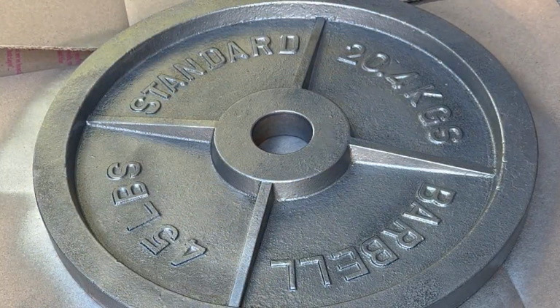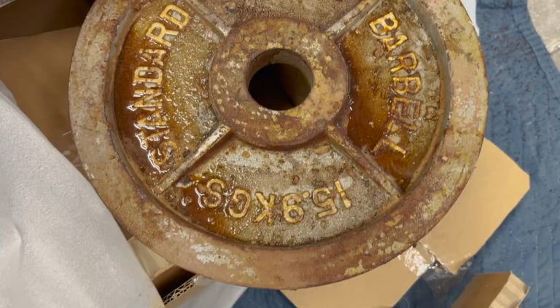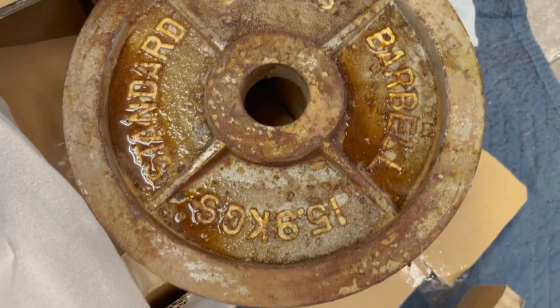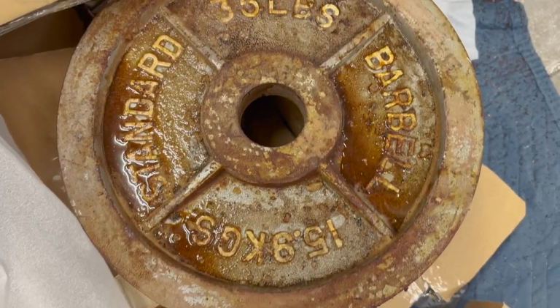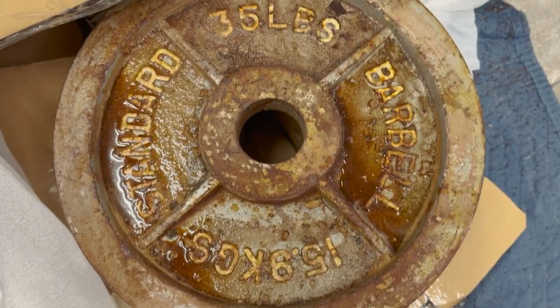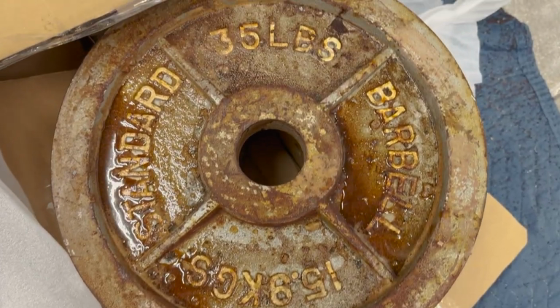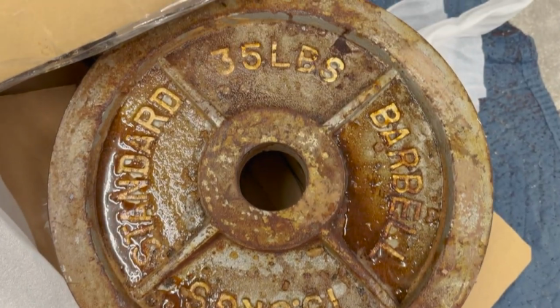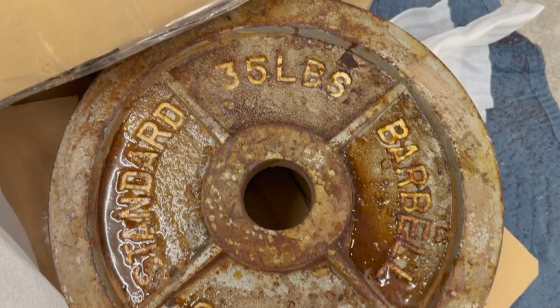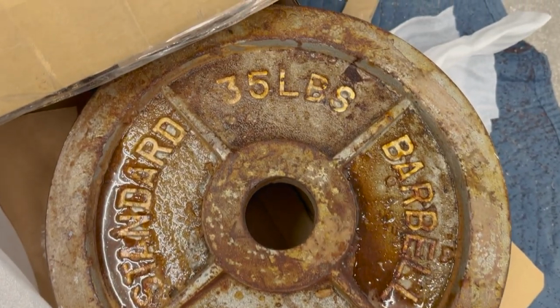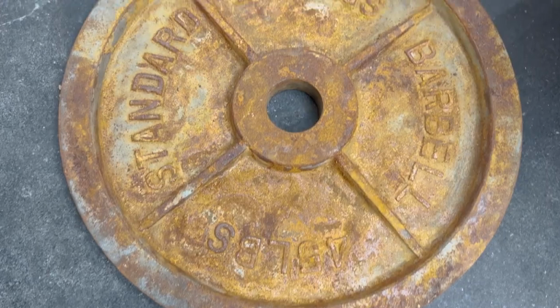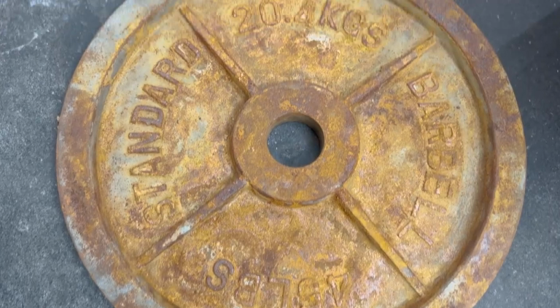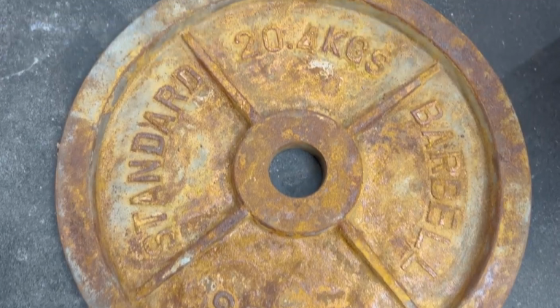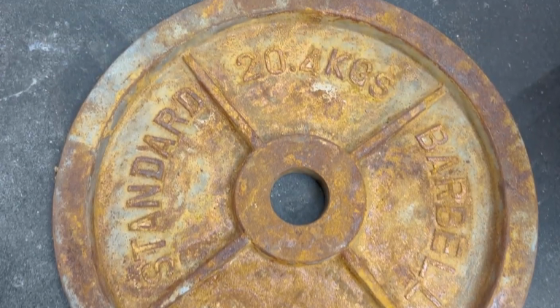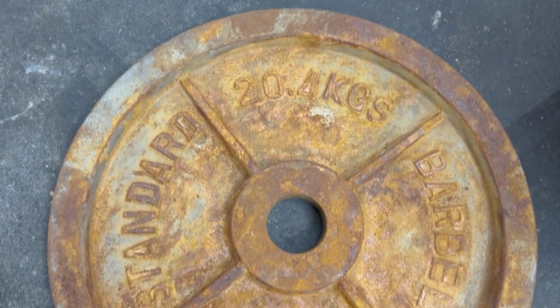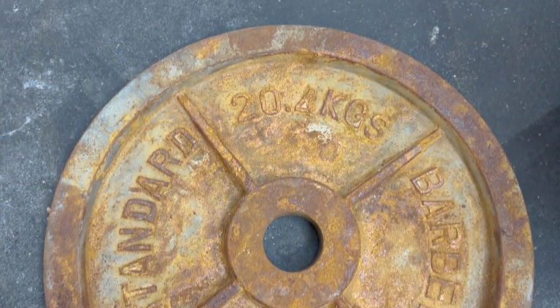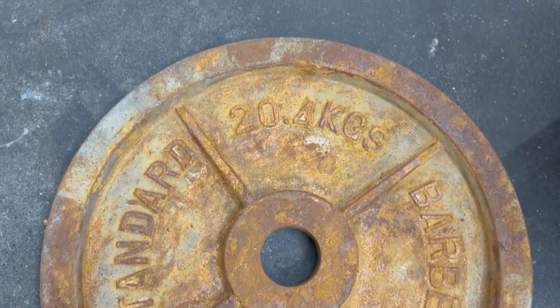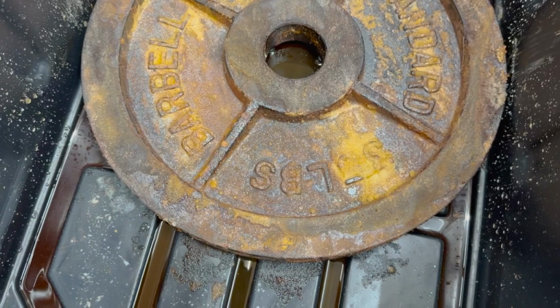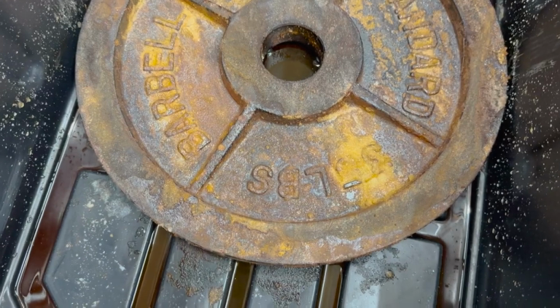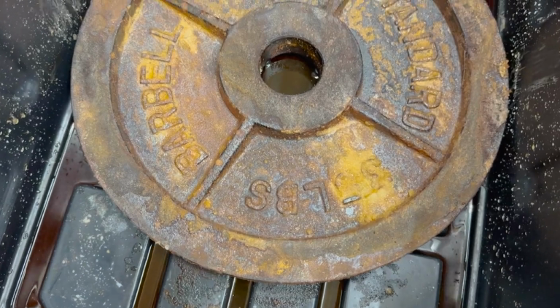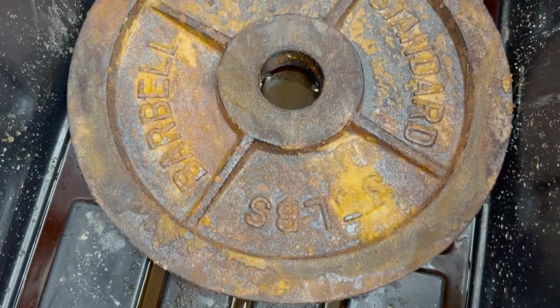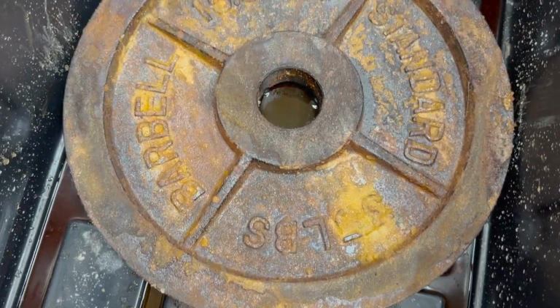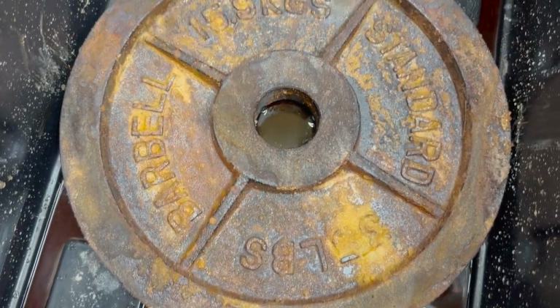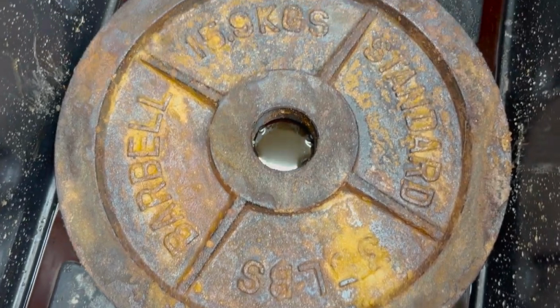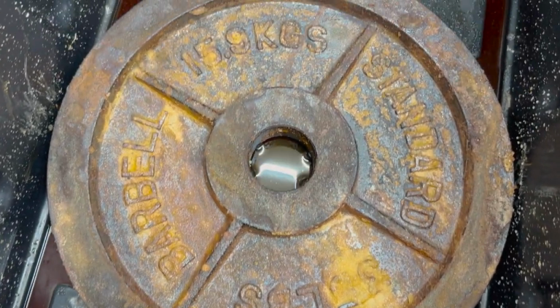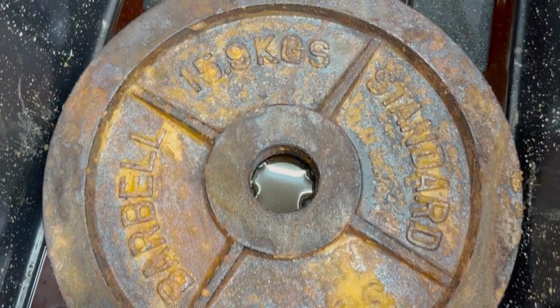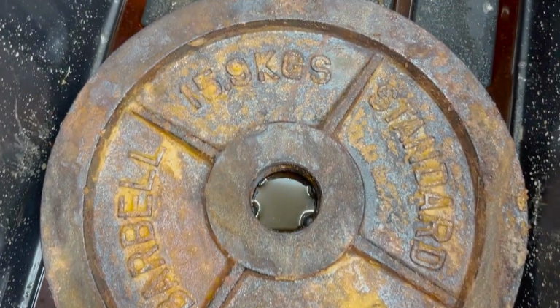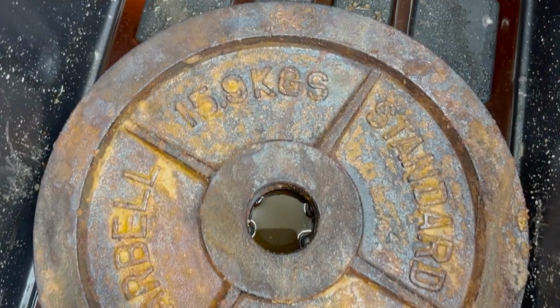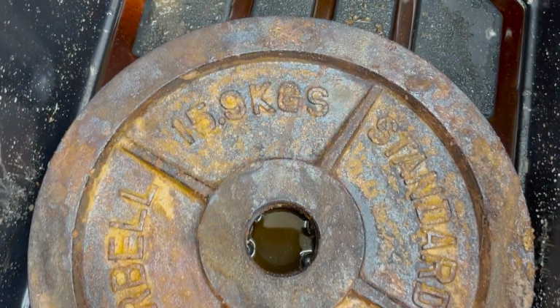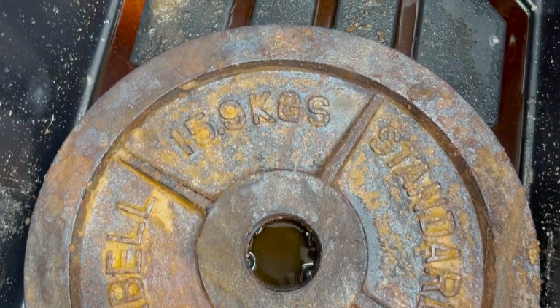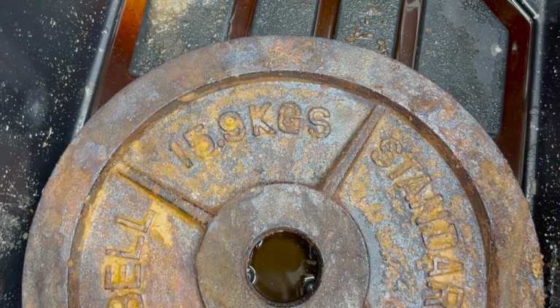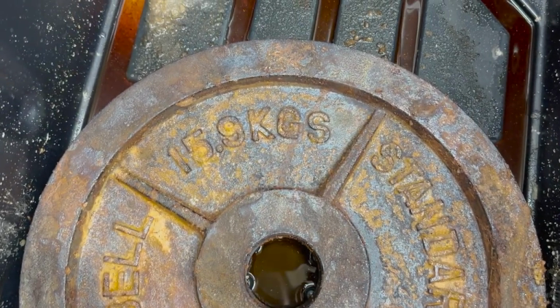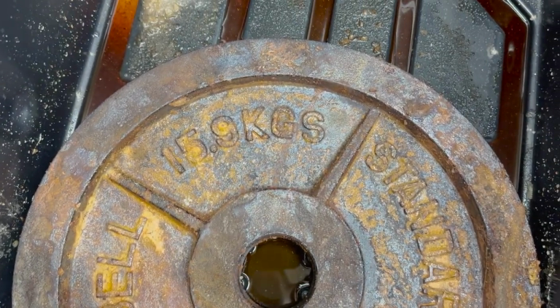I've still got a few rusty plates in my garage. What else should I try next time? Let me know in the comments section. Don't forget to like this video and subscribe to my channel. Thanks for watching.